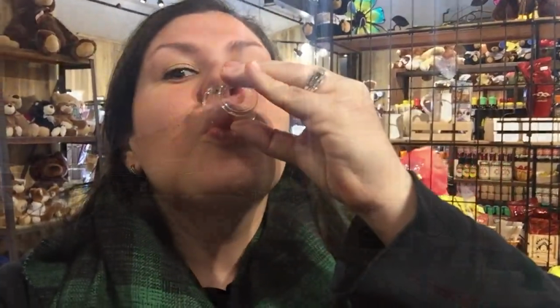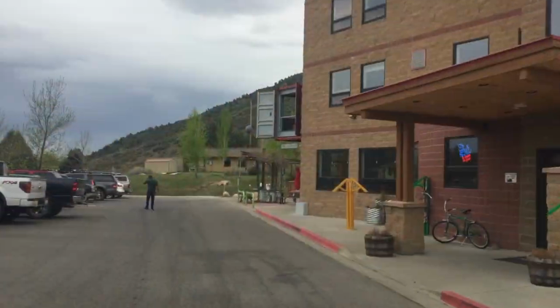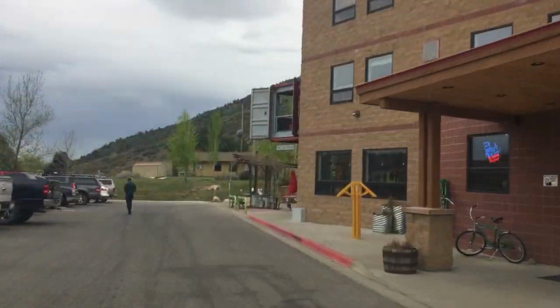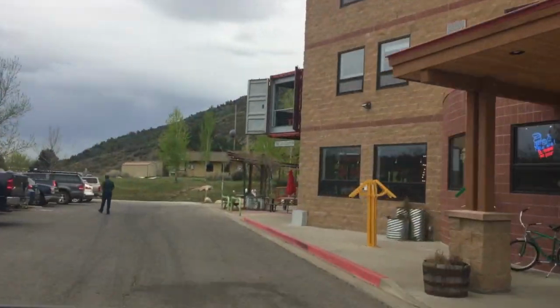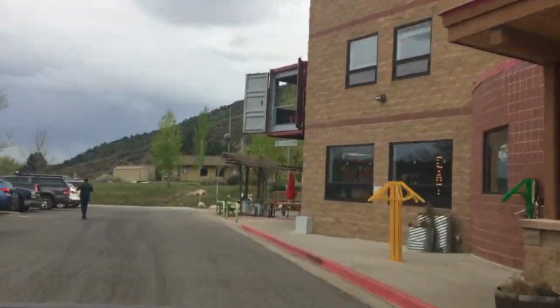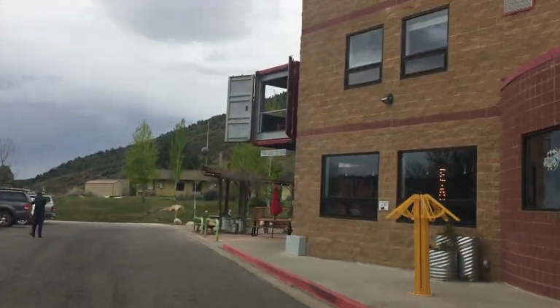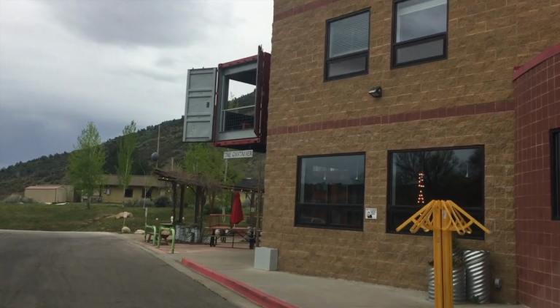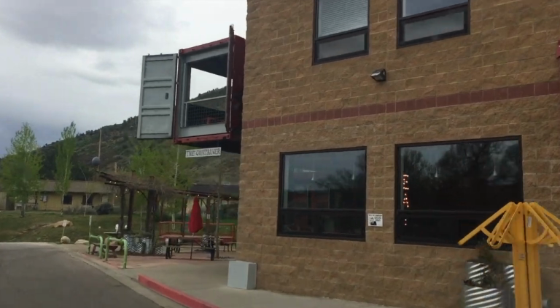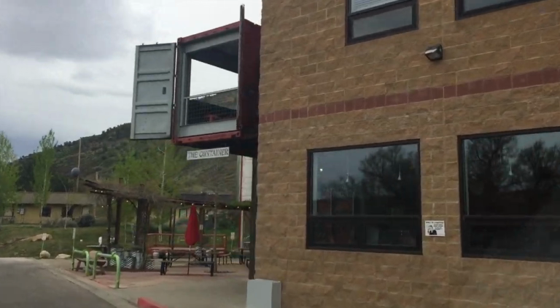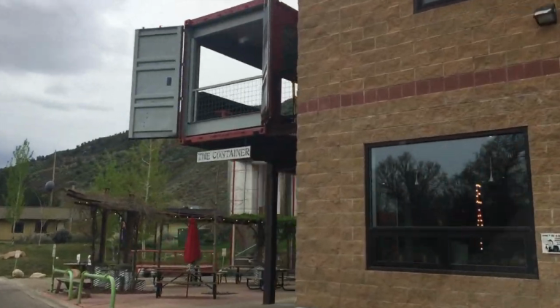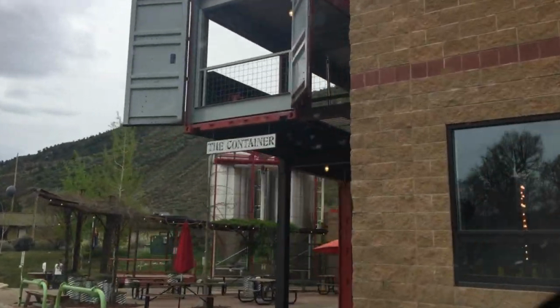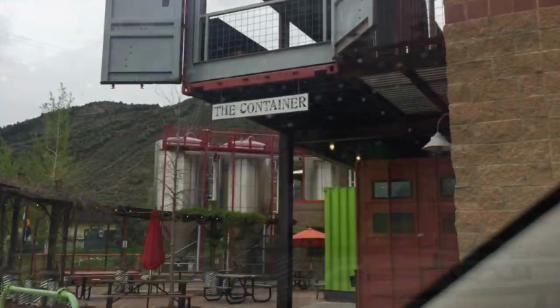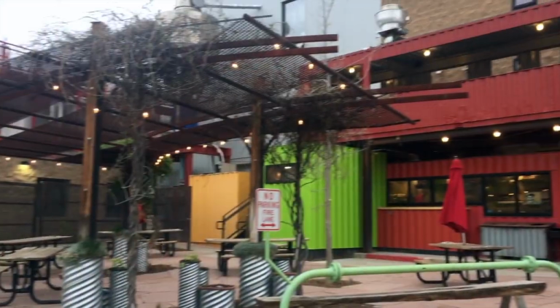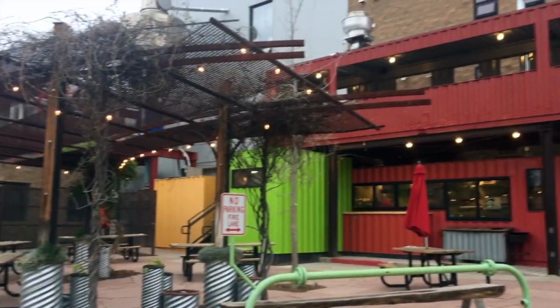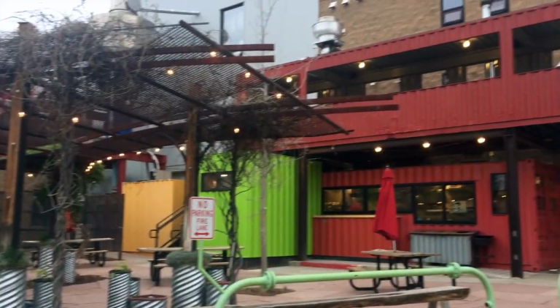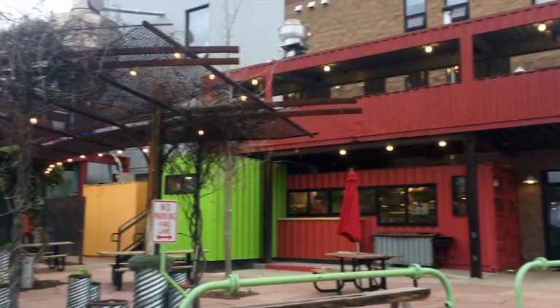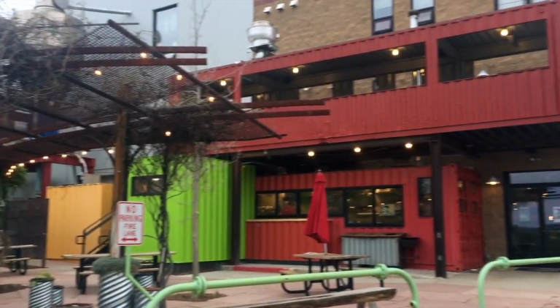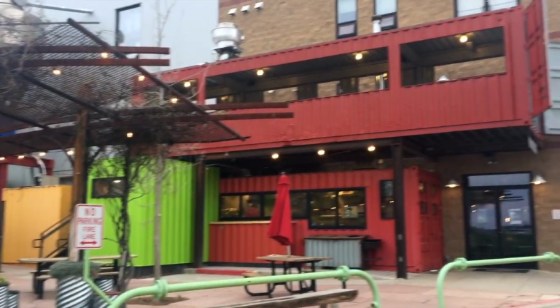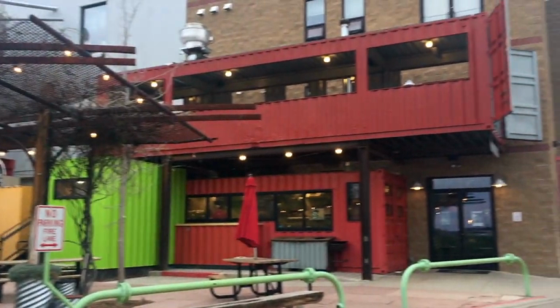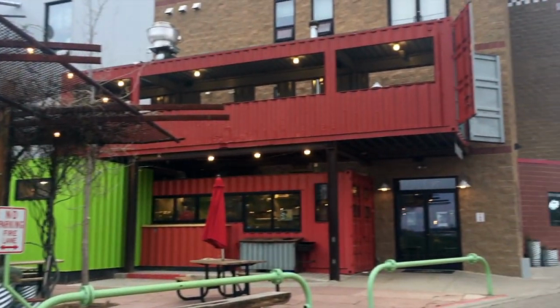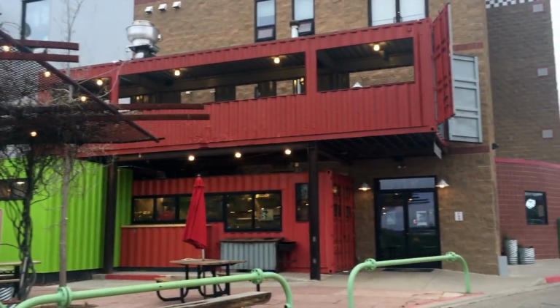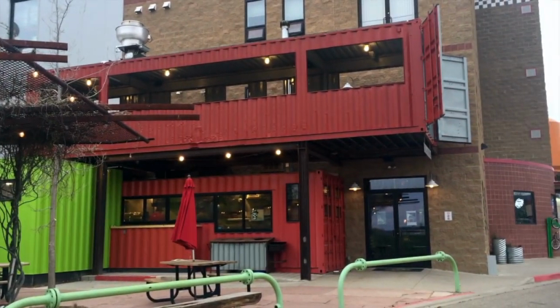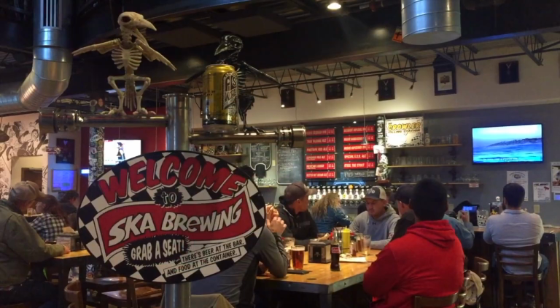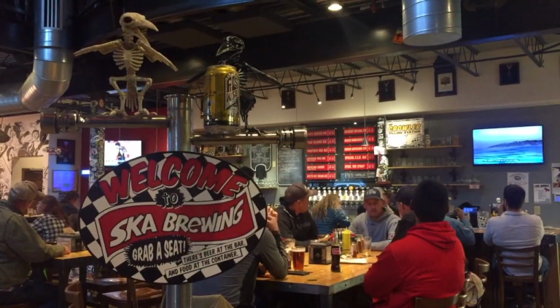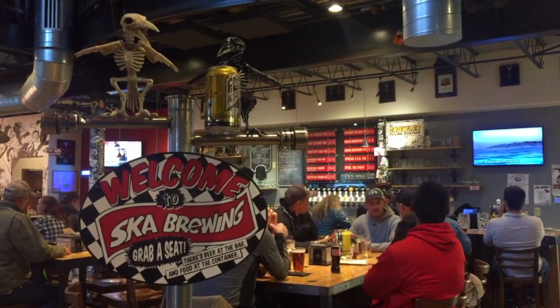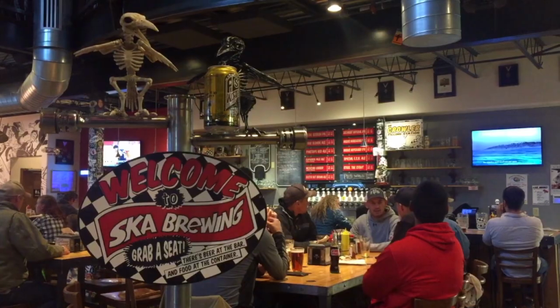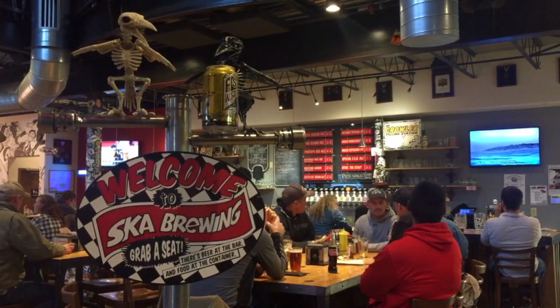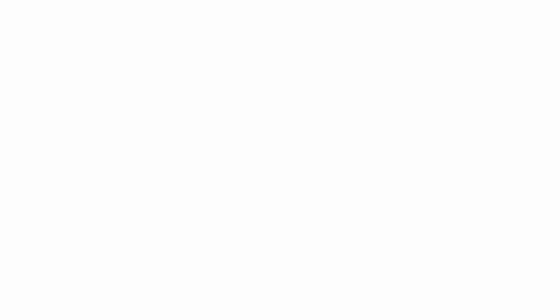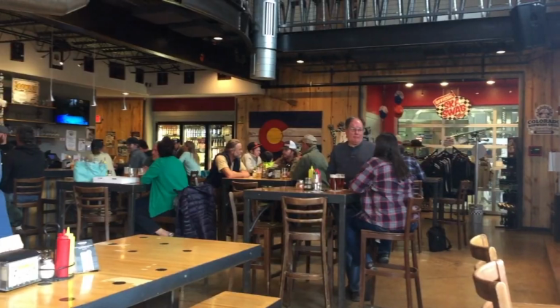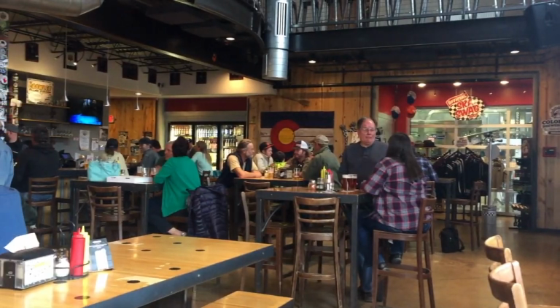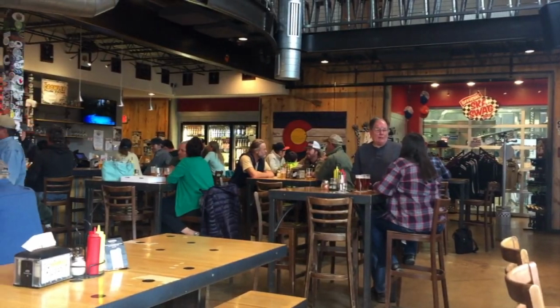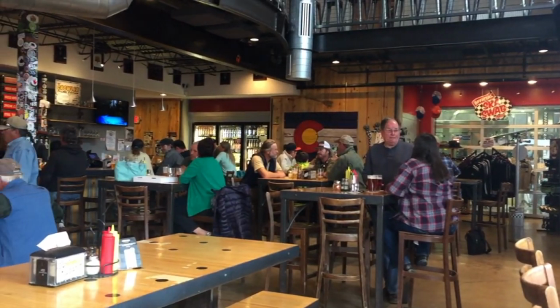Speaking of things to try, make sure to check out one of the local breweries. We really enjoy going to Ska Brewery — it's a great way to relax after a day of sightseeing.